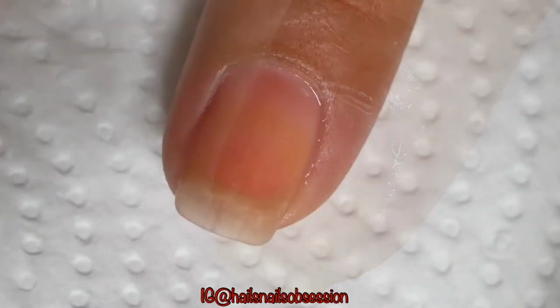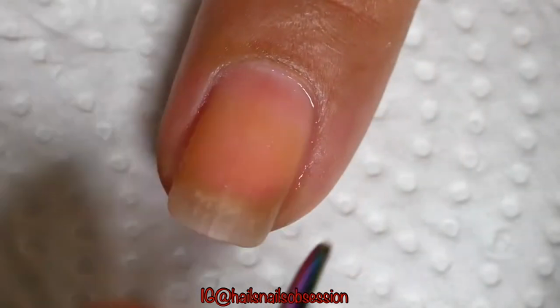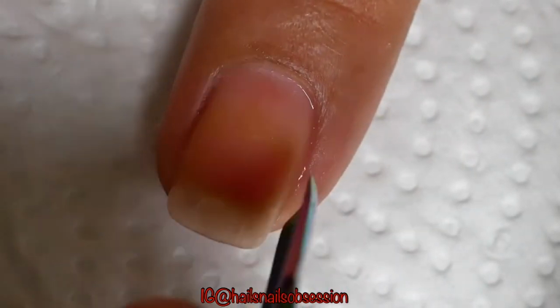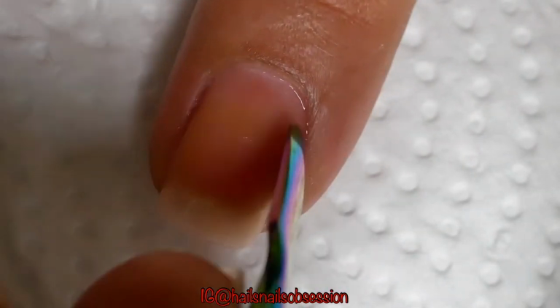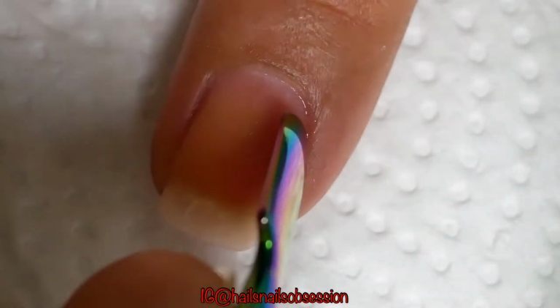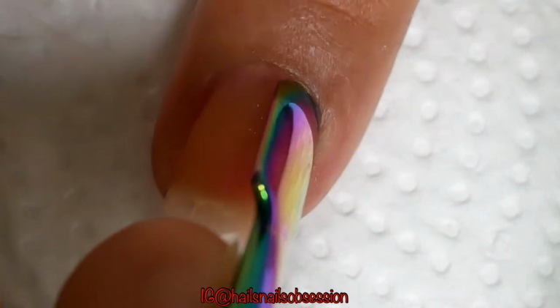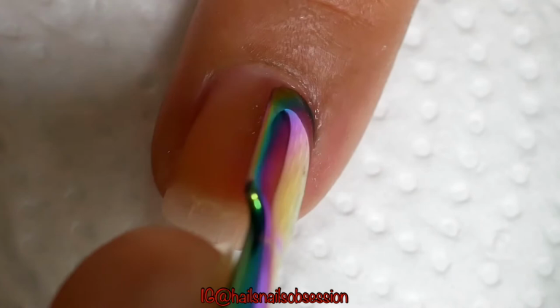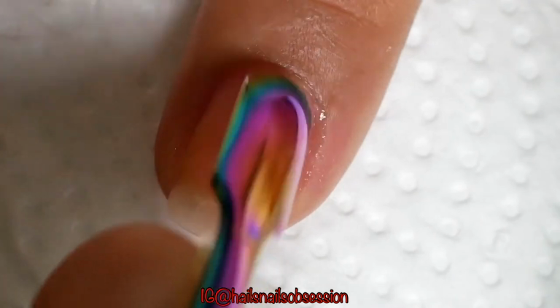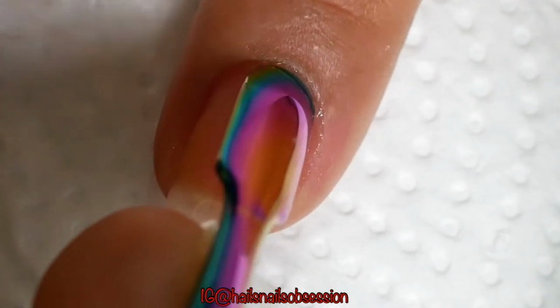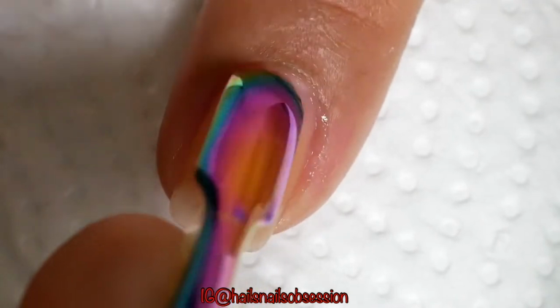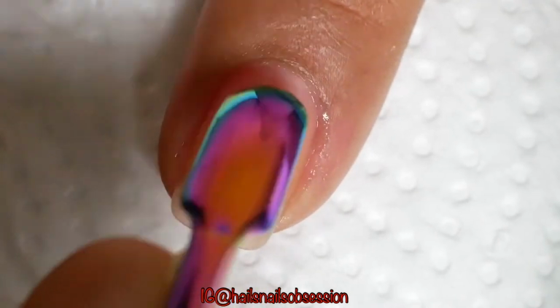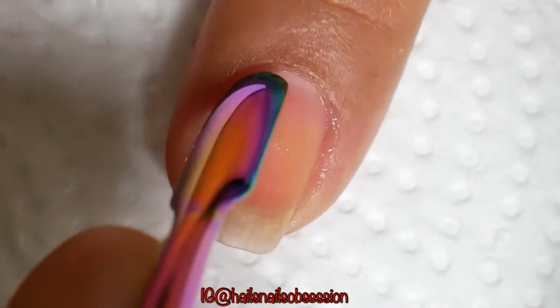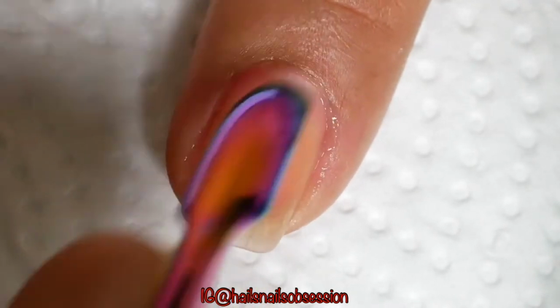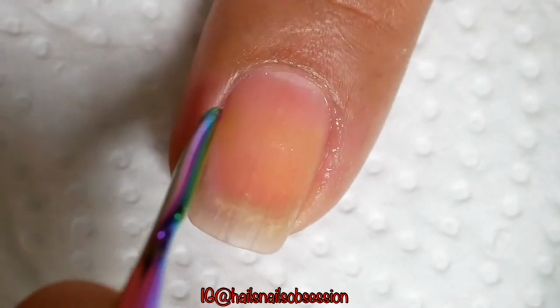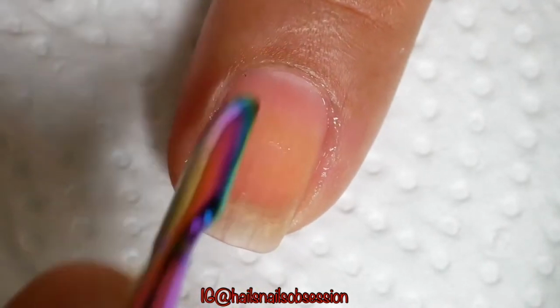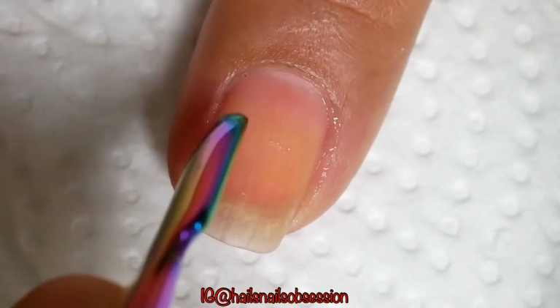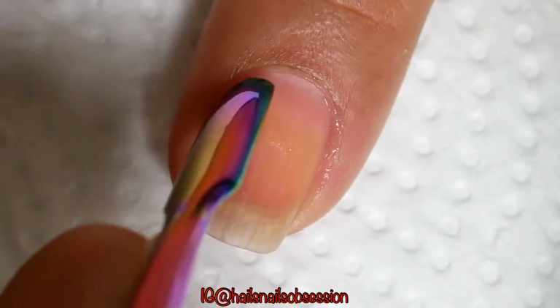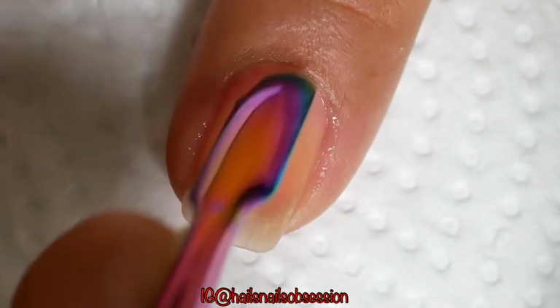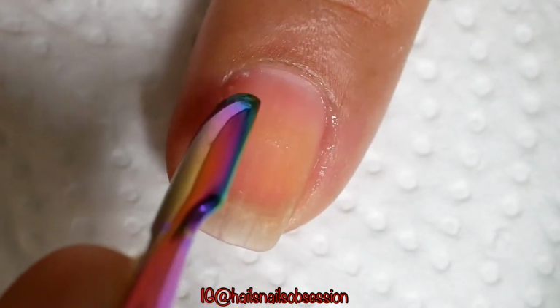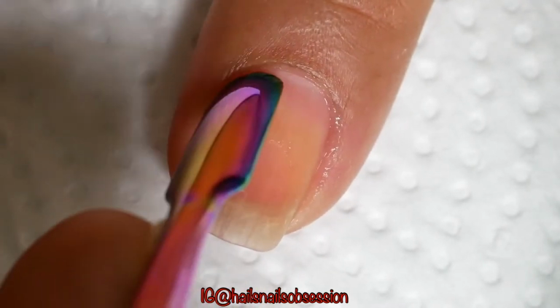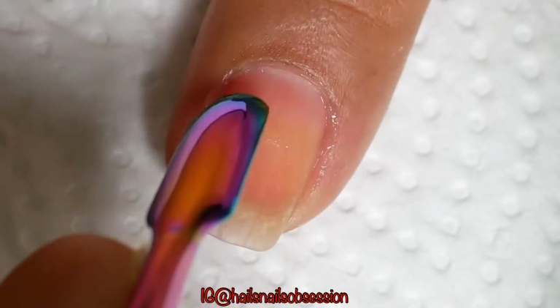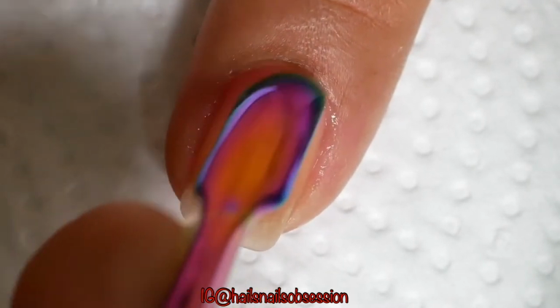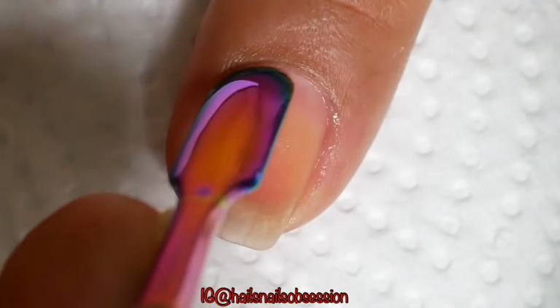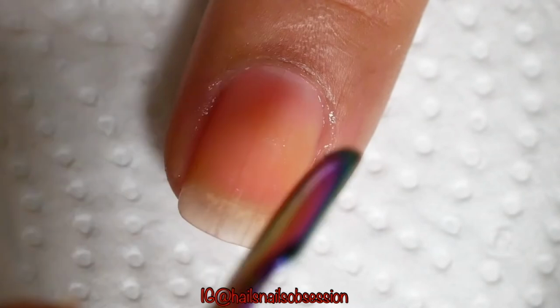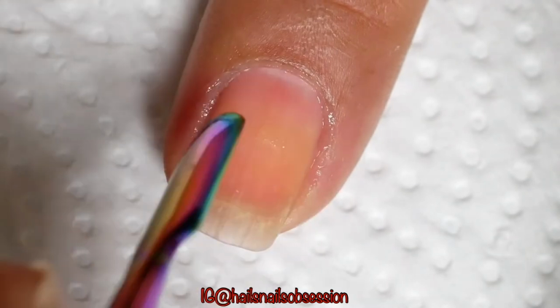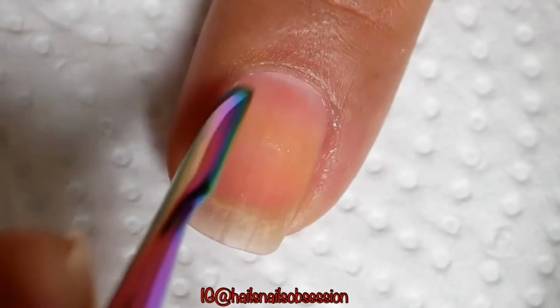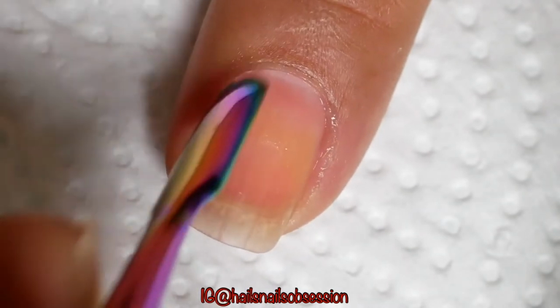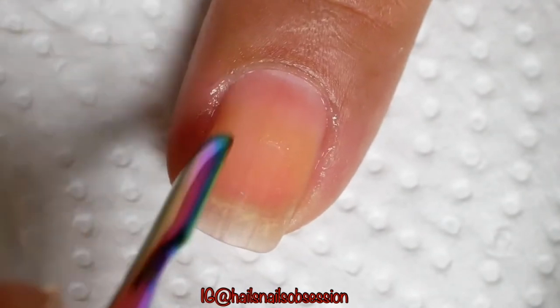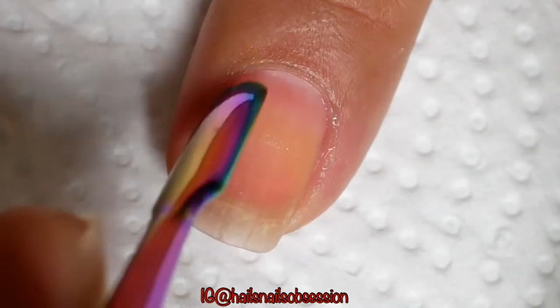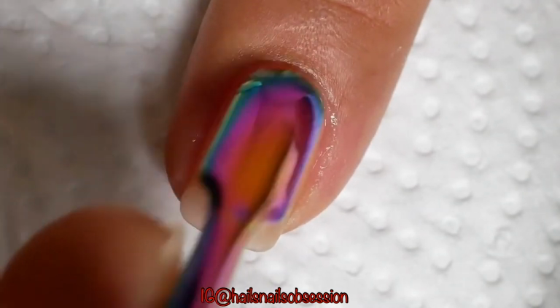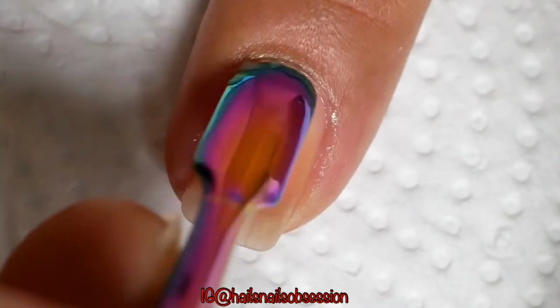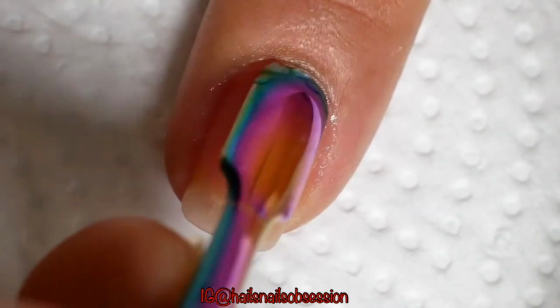Then push the dead skin gently with this cuticle pusher. I don't really have much dead skin because I do this routine like three times a week.